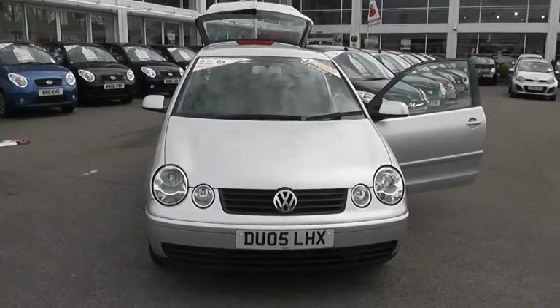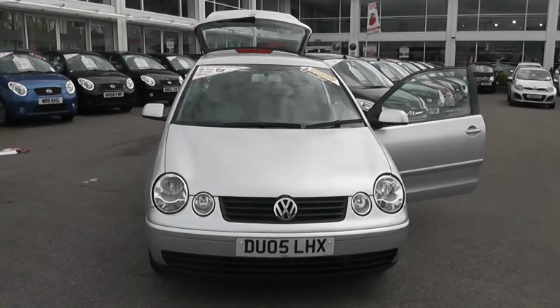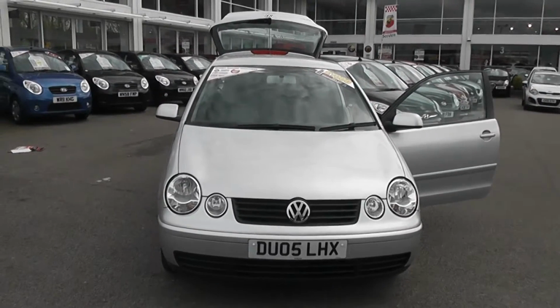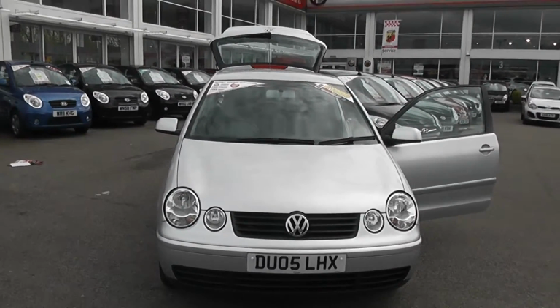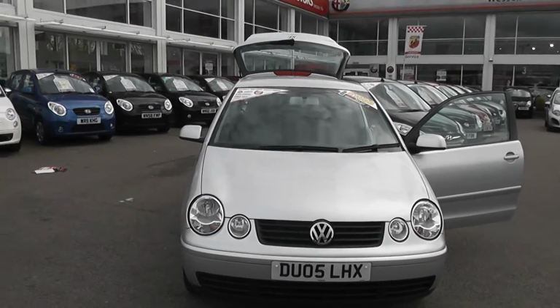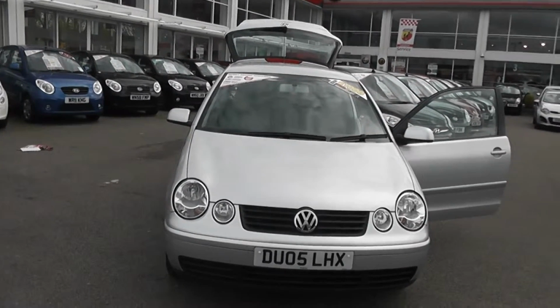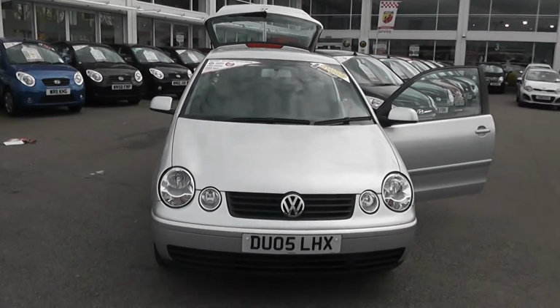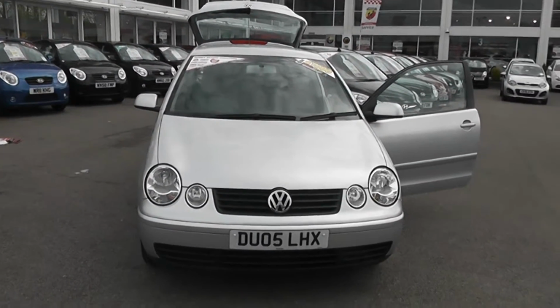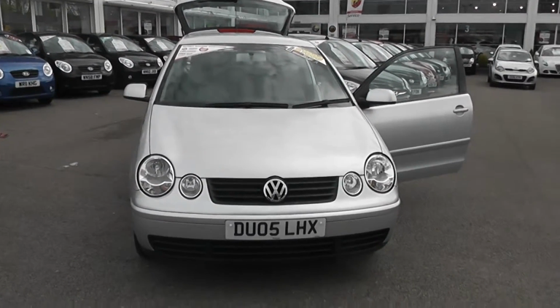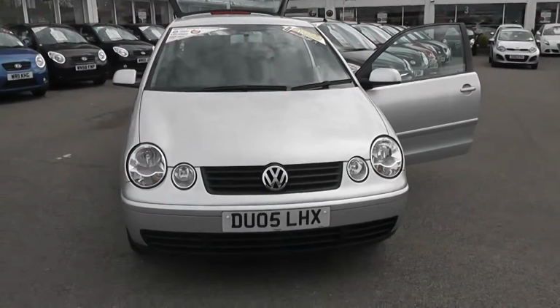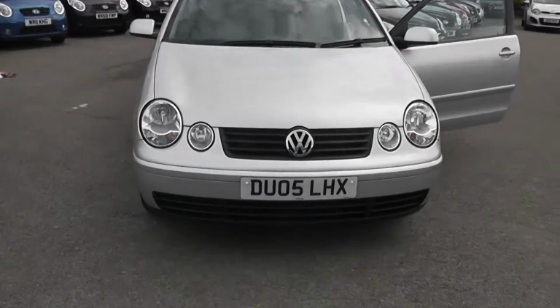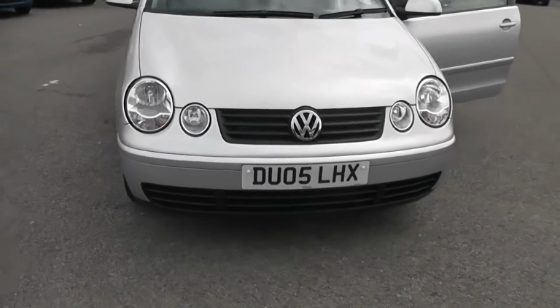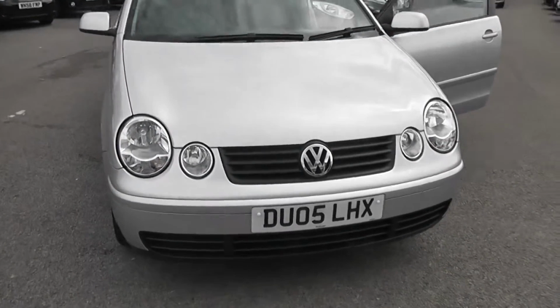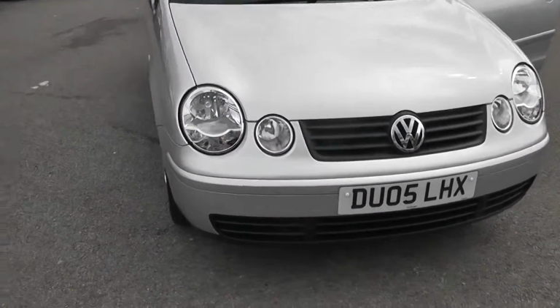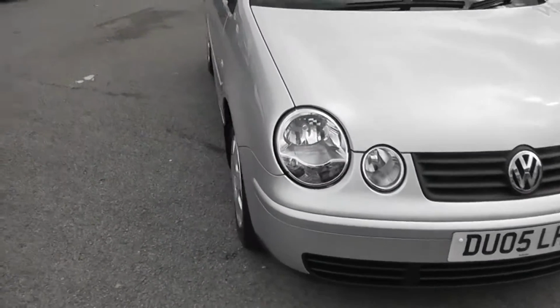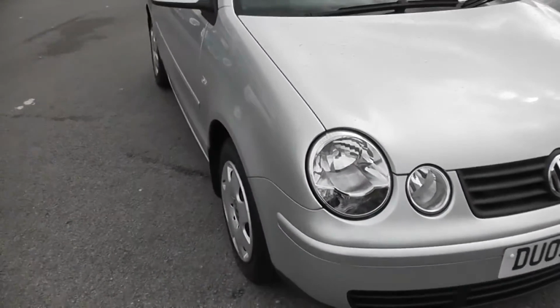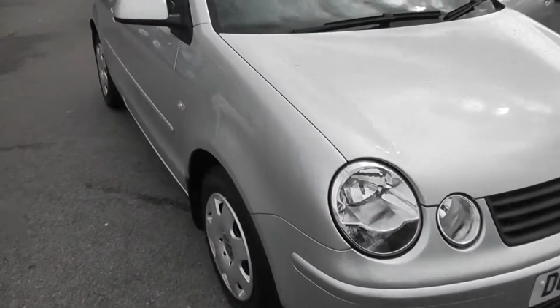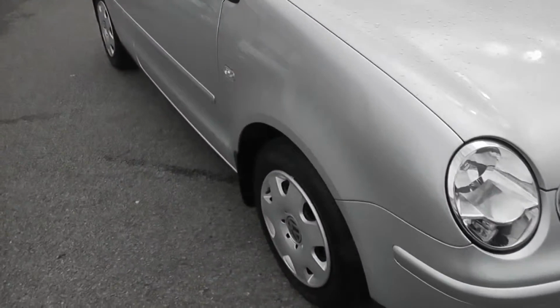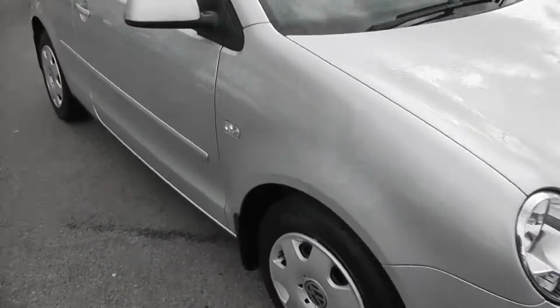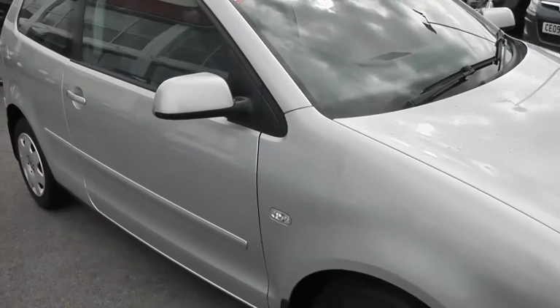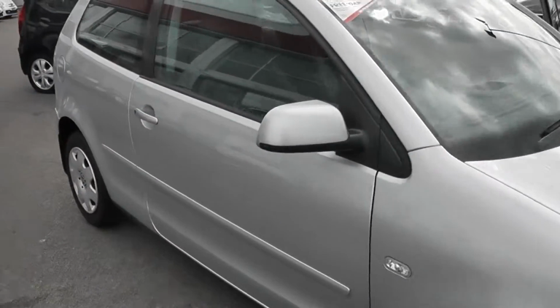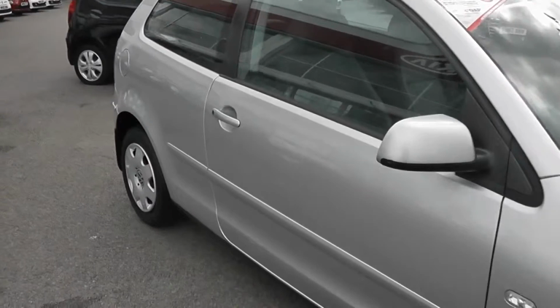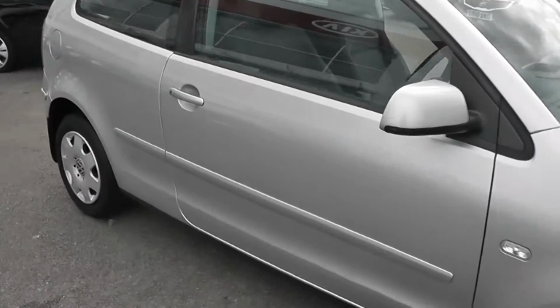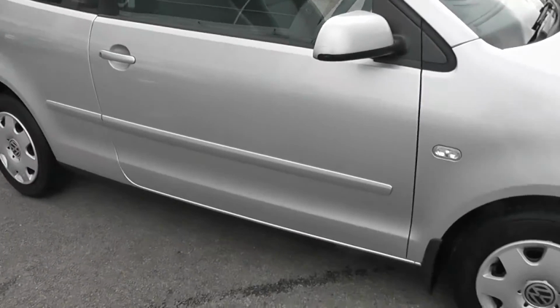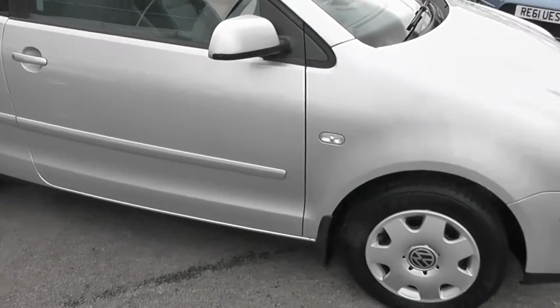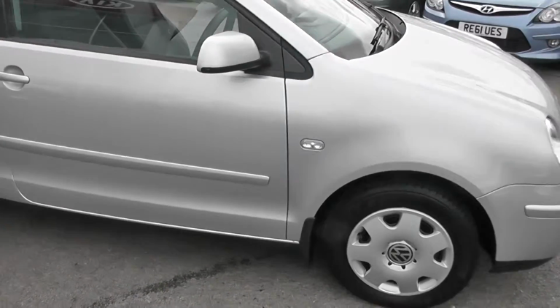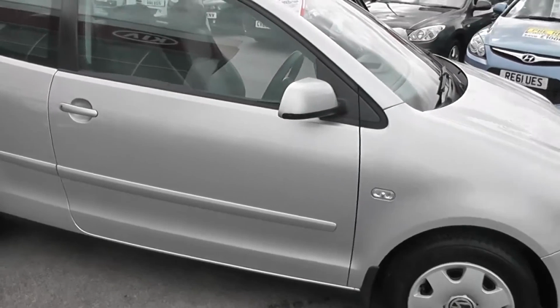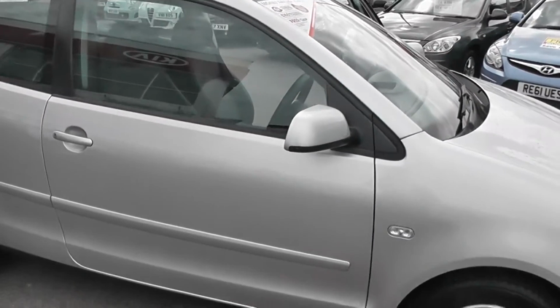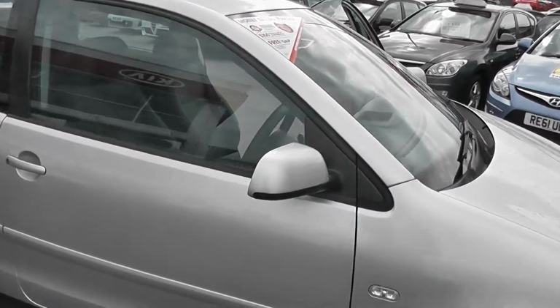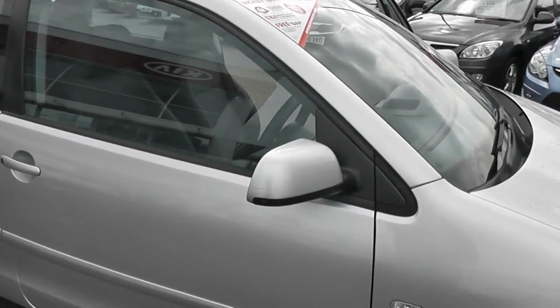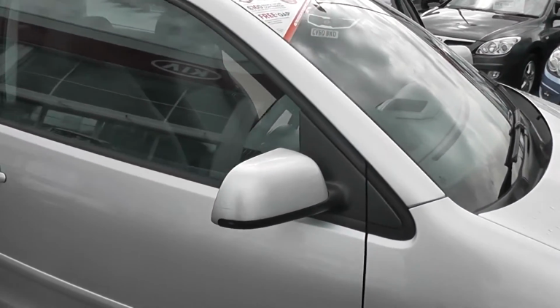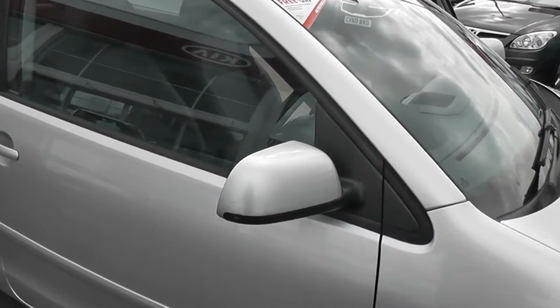Hi, welcome to Wessex Garages. I'm here to show you this 2005 Volkswagen Polo. This car is finished in metallic silver. It's a three door version of the Polo. It's a very basic model, although it does have electrically operated and heated wing mirrors.